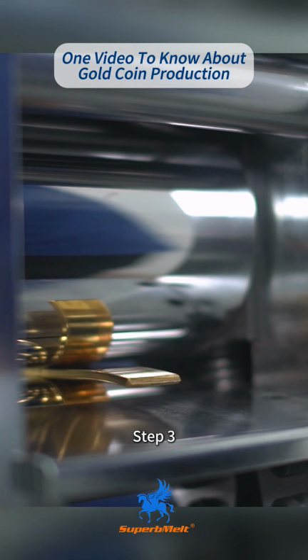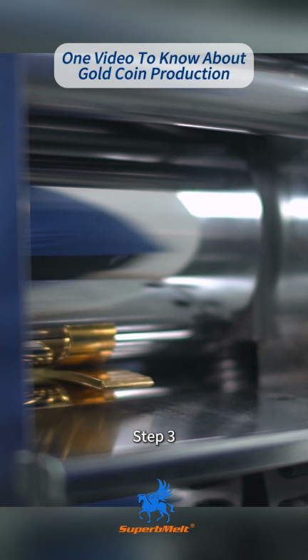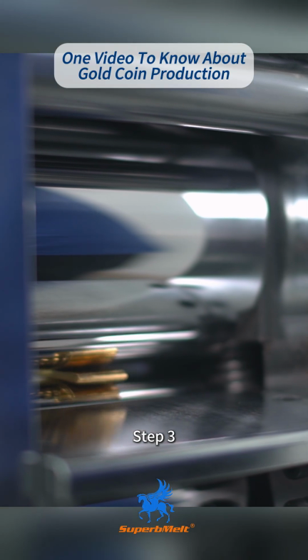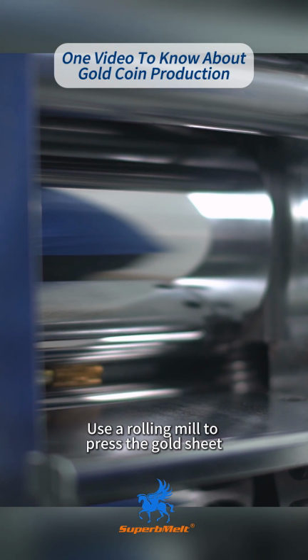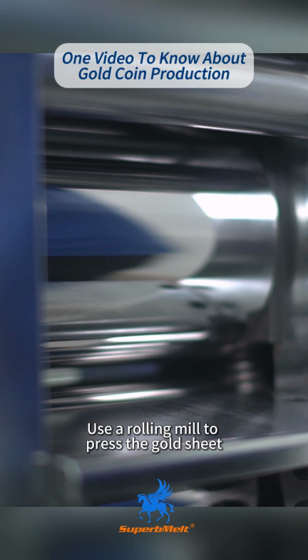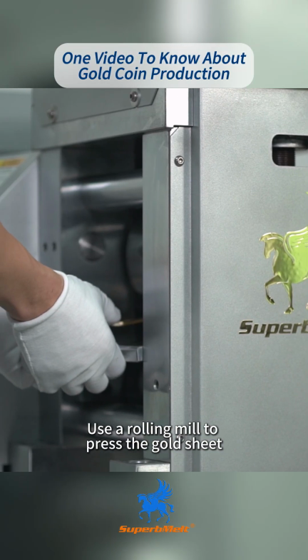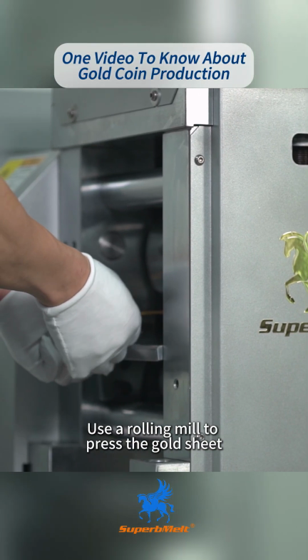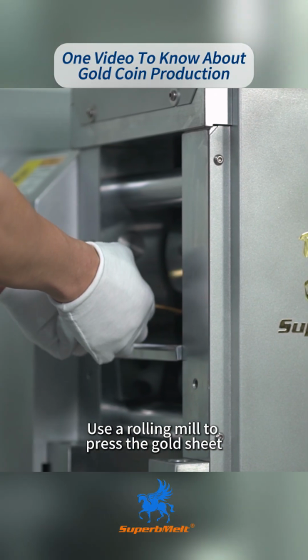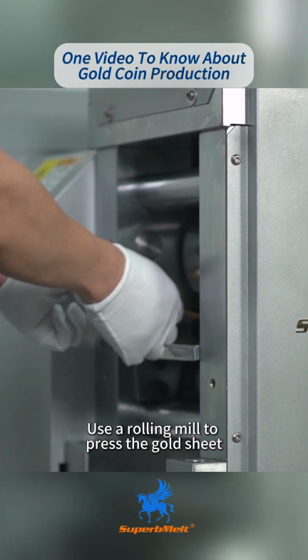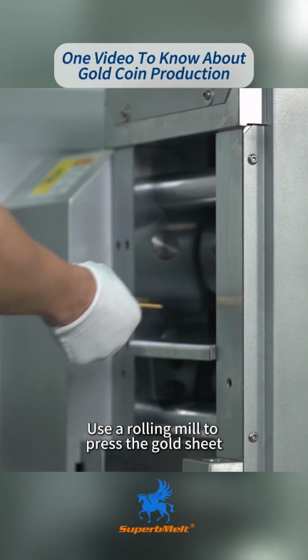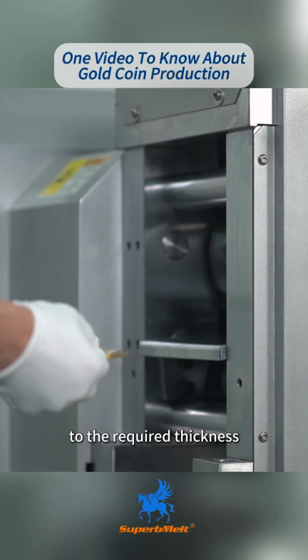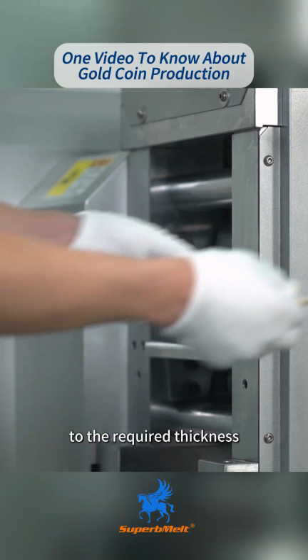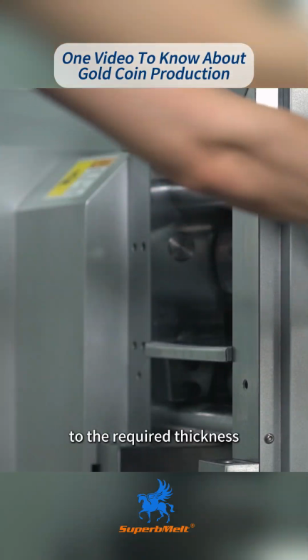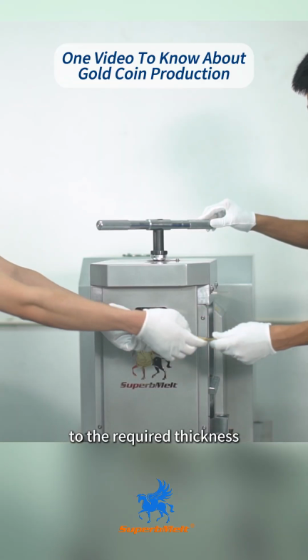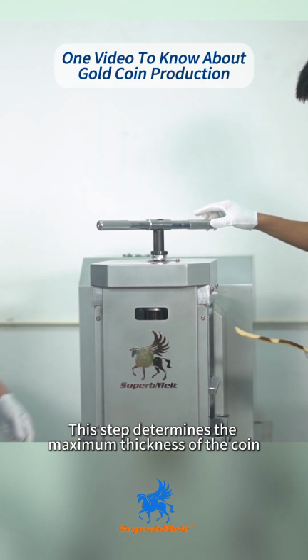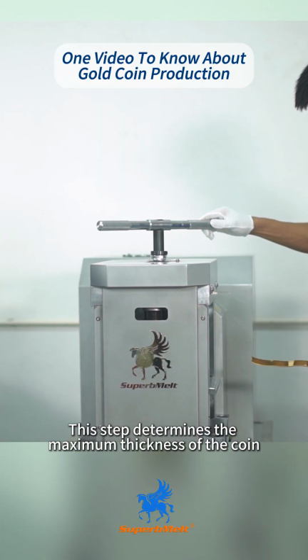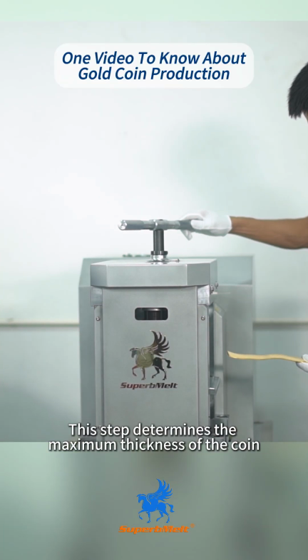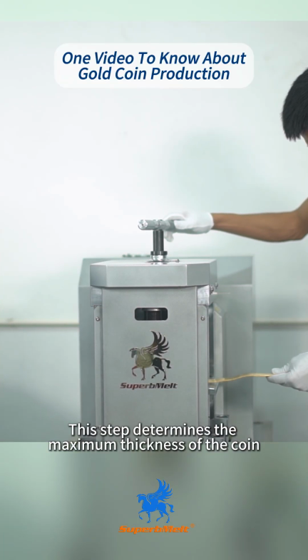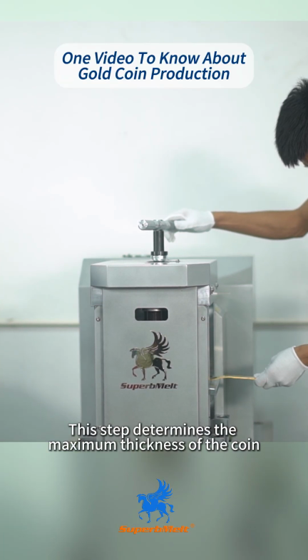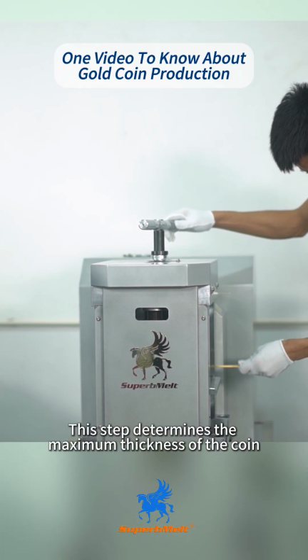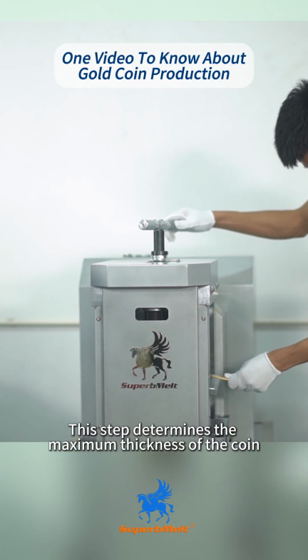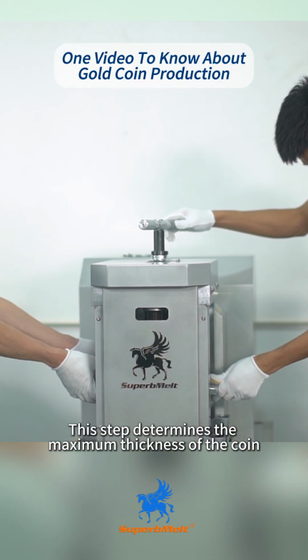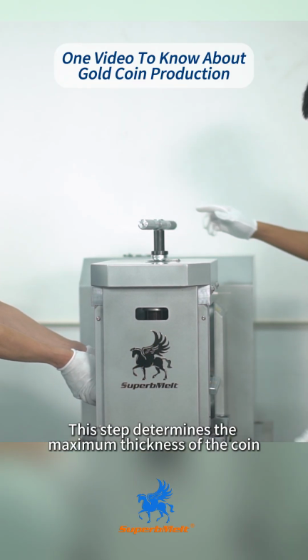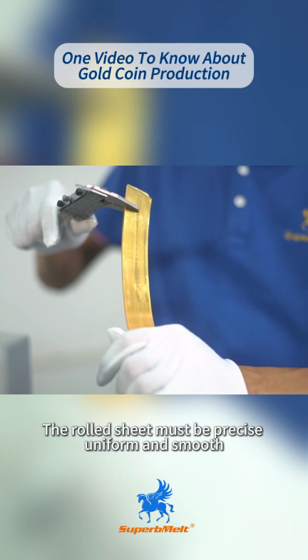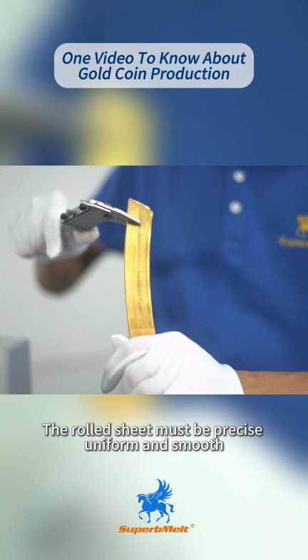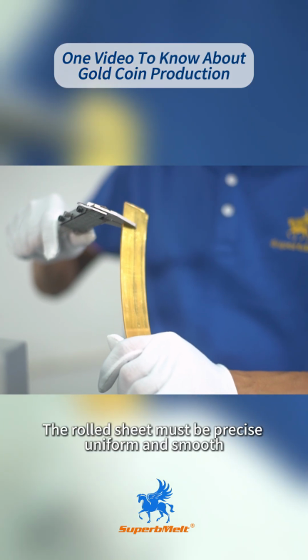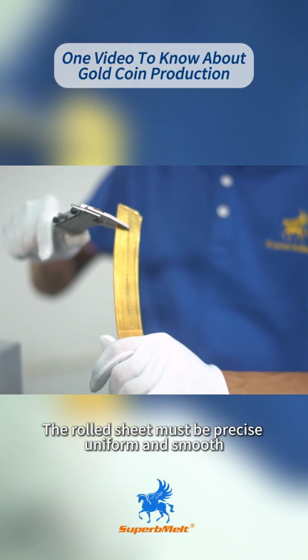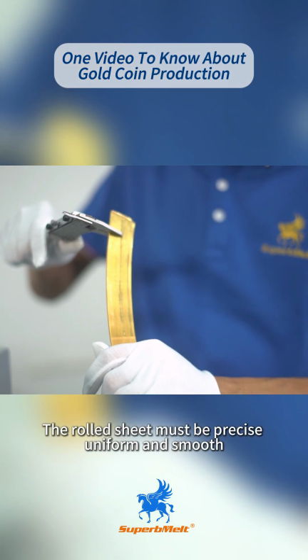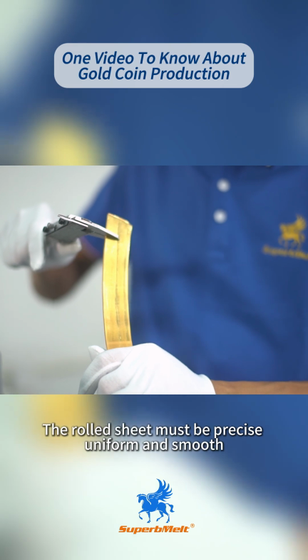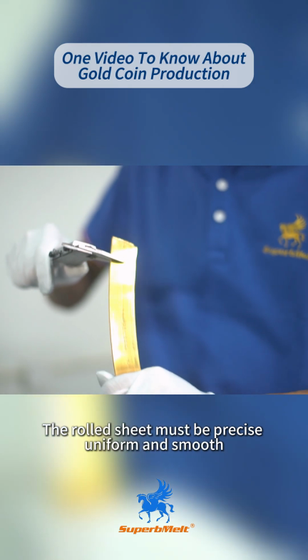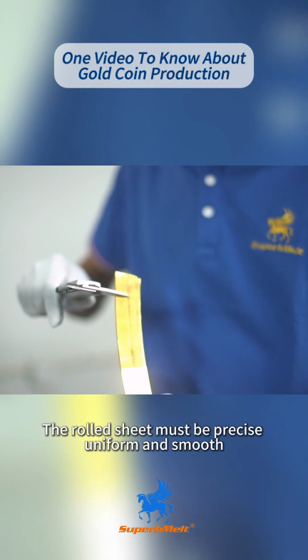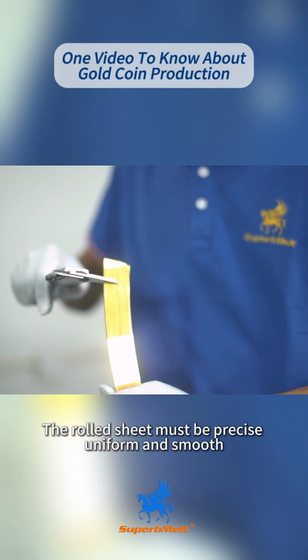Step 3: Use a rolling mill to press the gold sheet to the required thickness. This step determines the maximum thickness of the coin. The rolled sheet must be precise, uniform, and smooth.